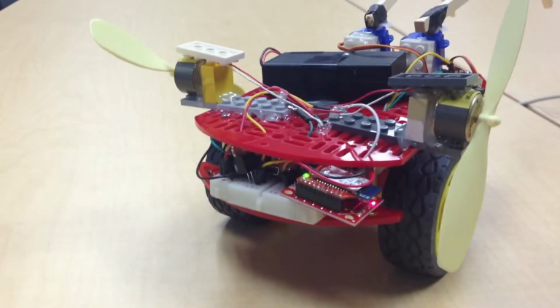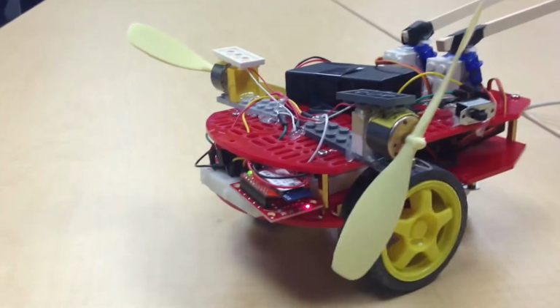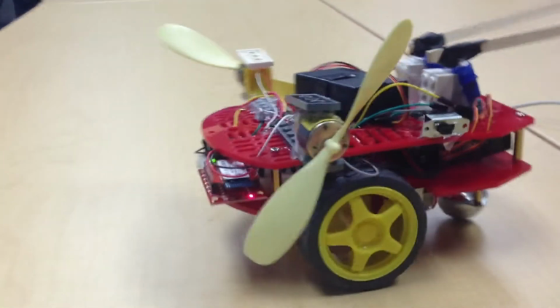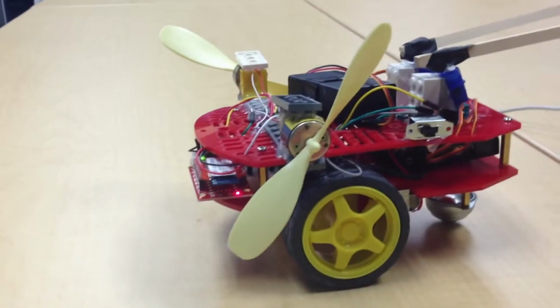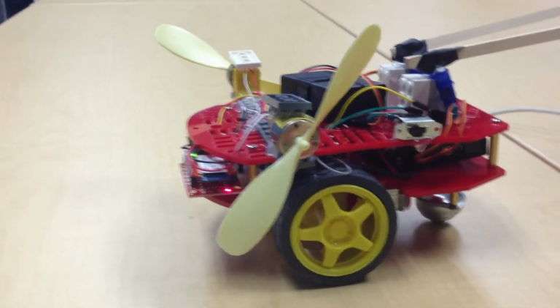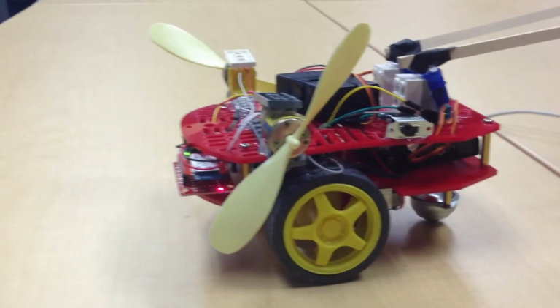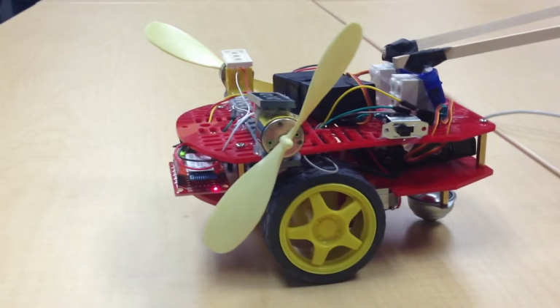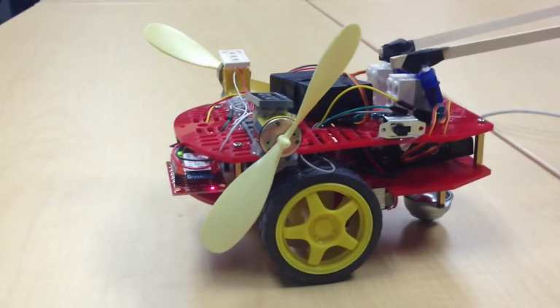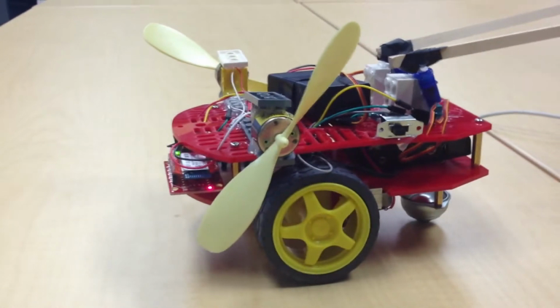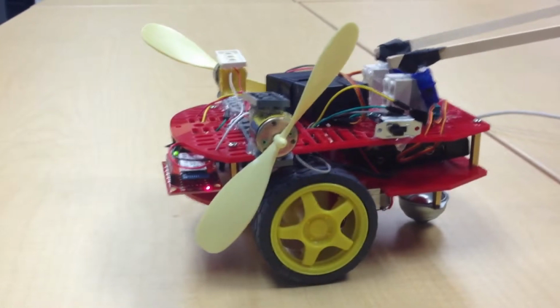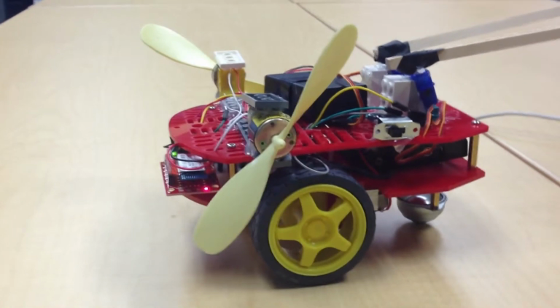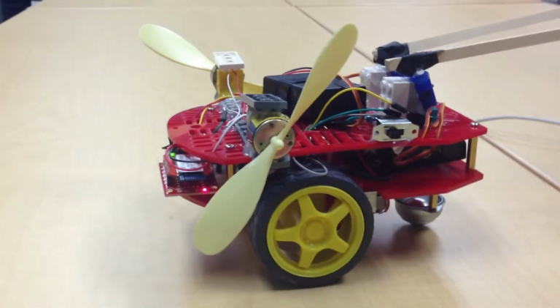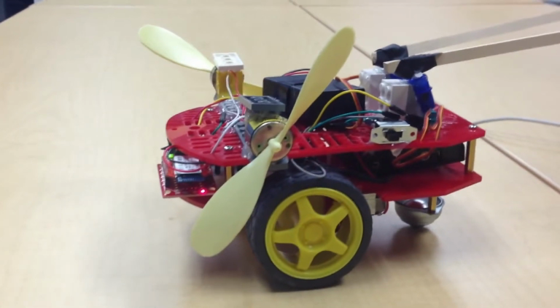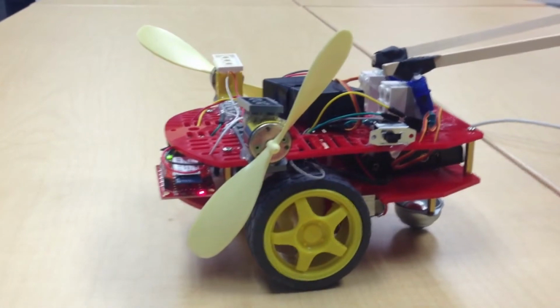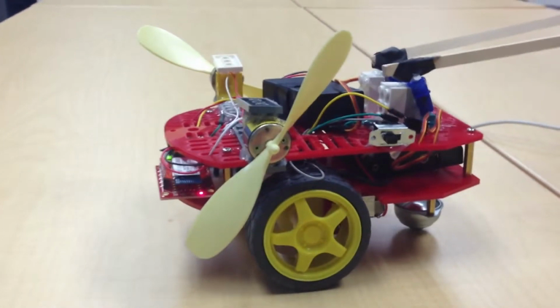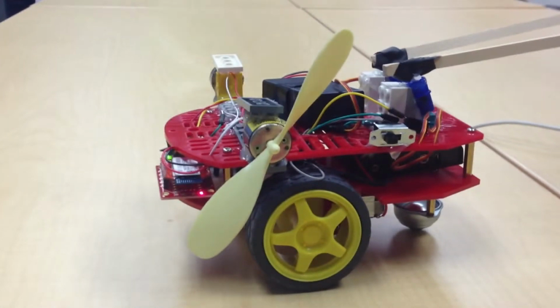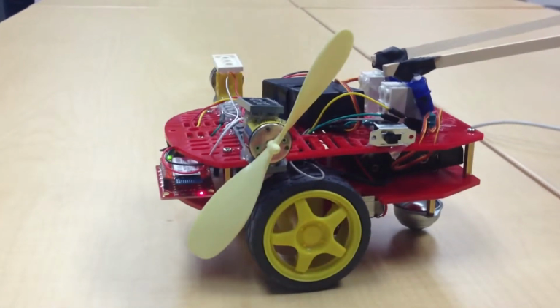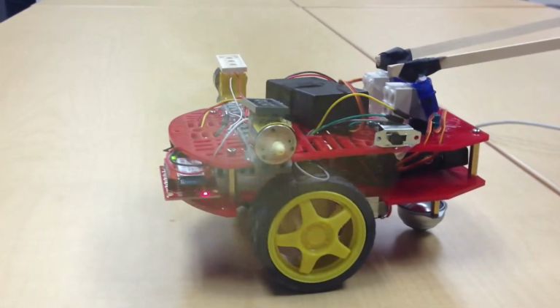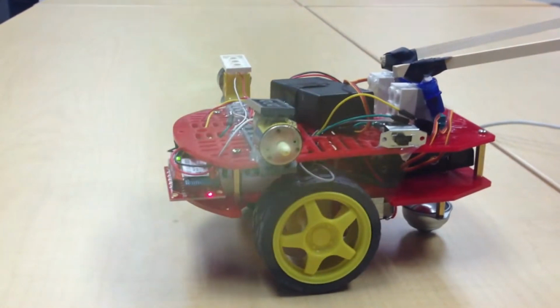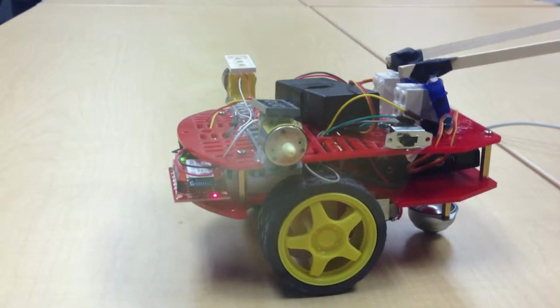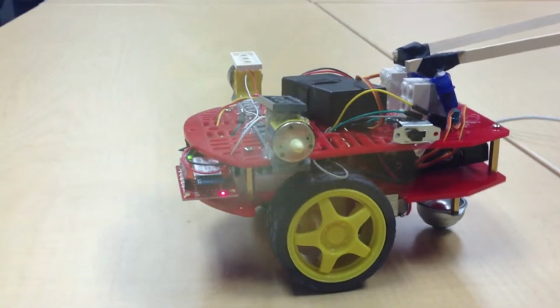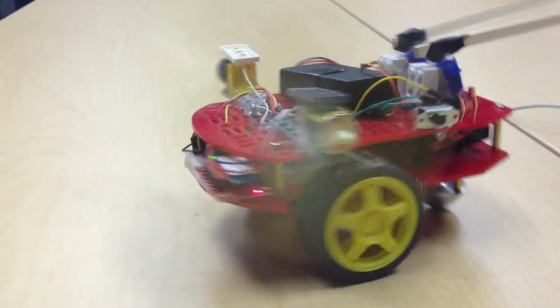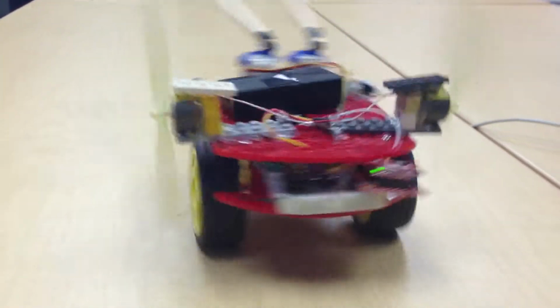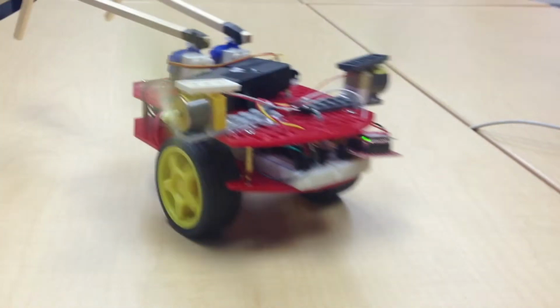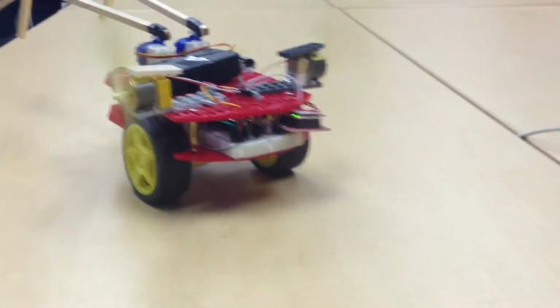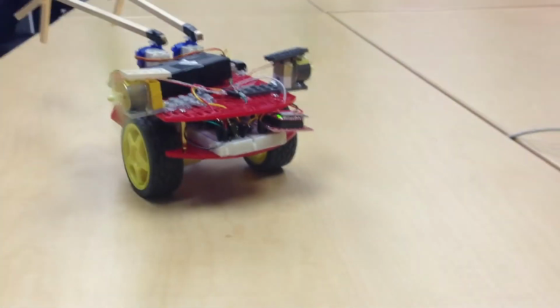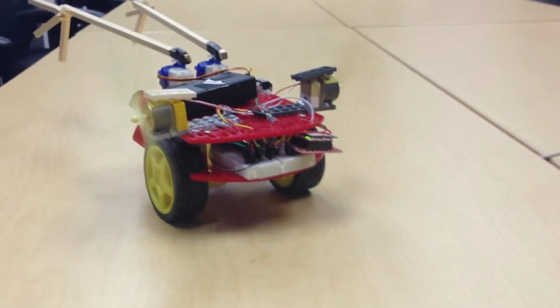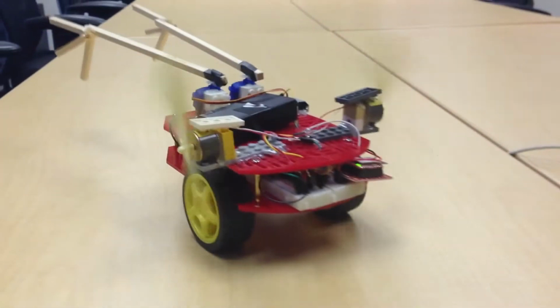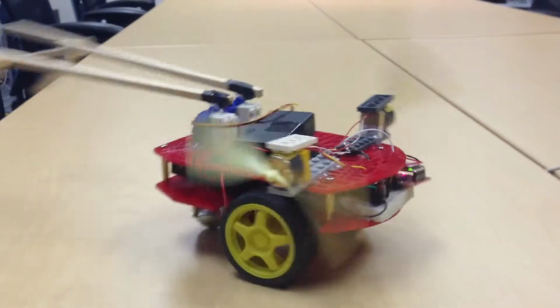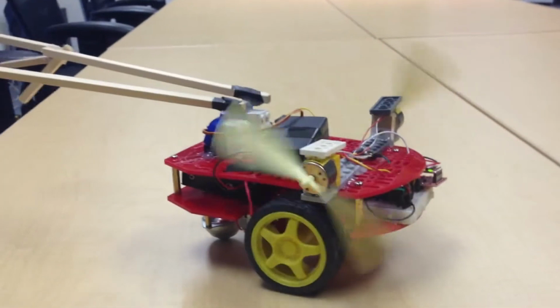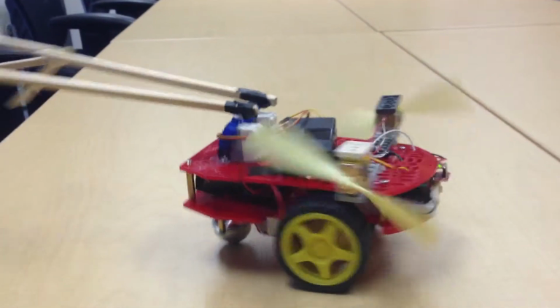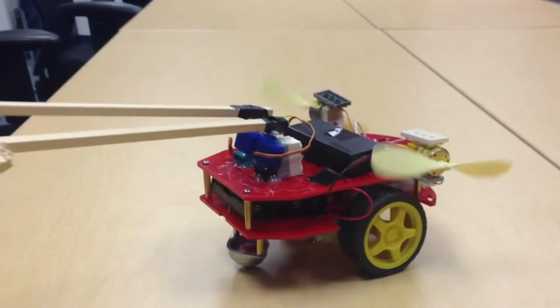Notice a couple other features it's got — it's got a fan. This will be used in competition to corral ping pong balls and get them into a goal. You can turn your fans on and off independently and drive around with them to try to control the ping pong balls during the competition.